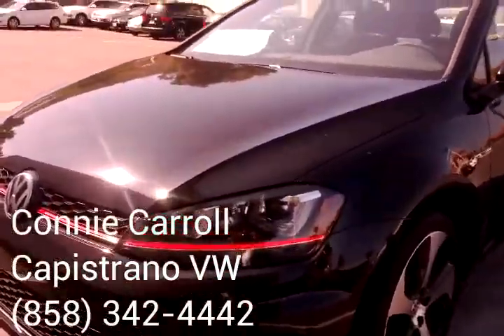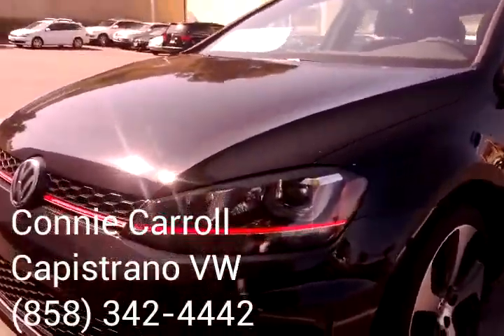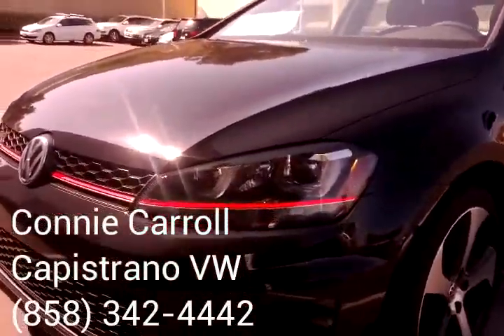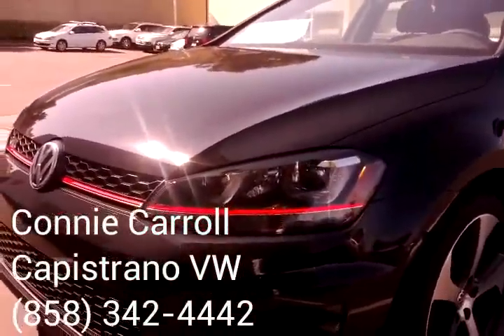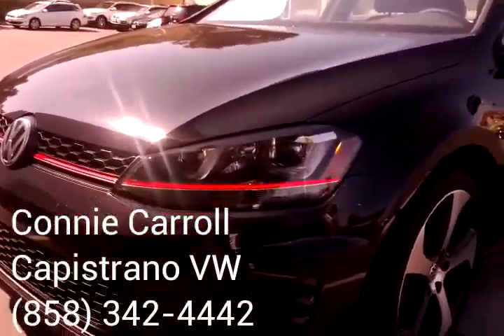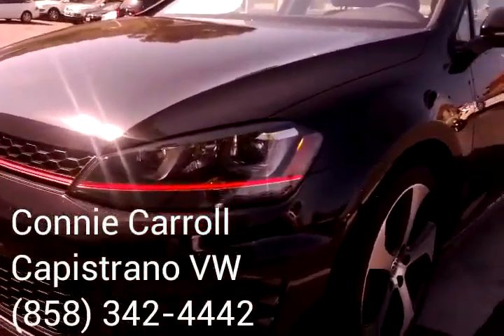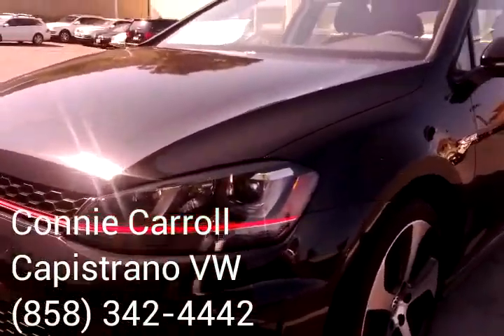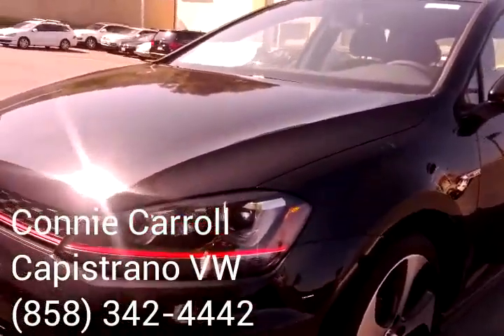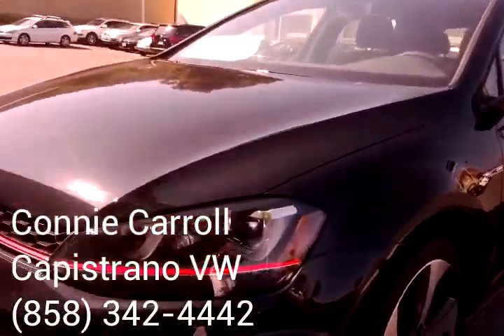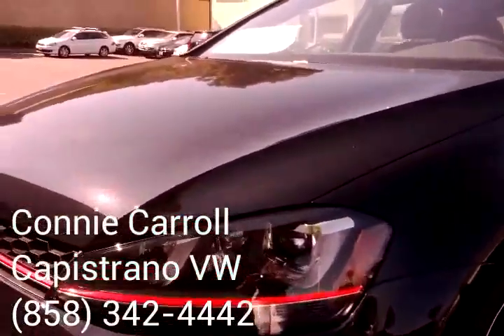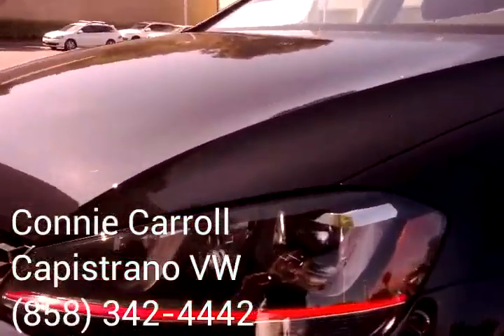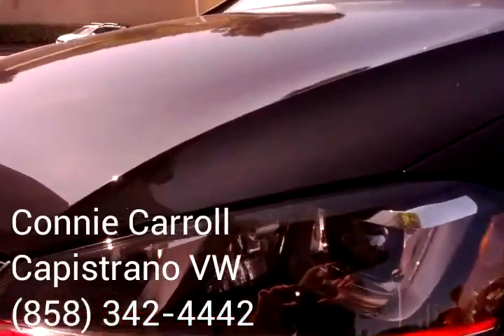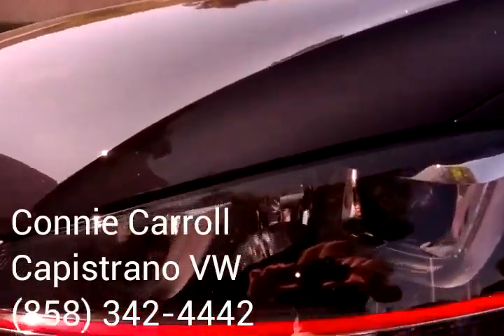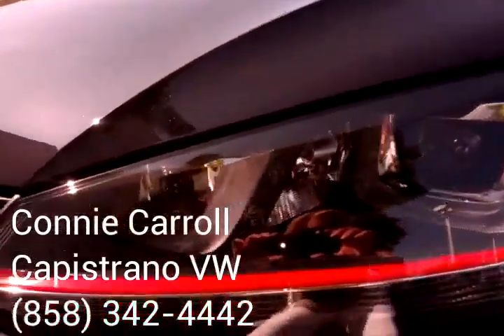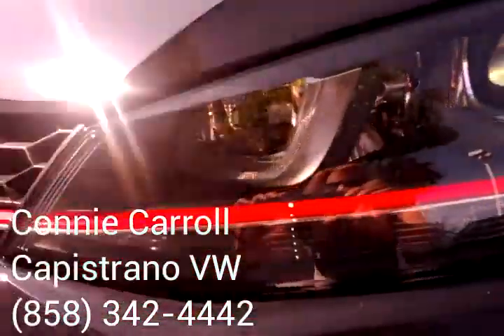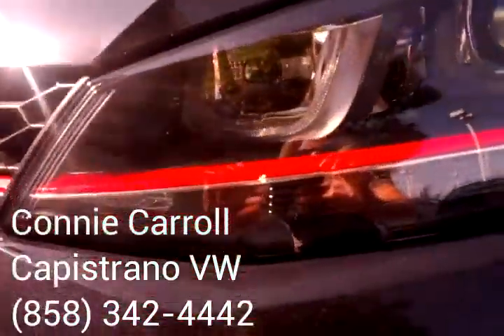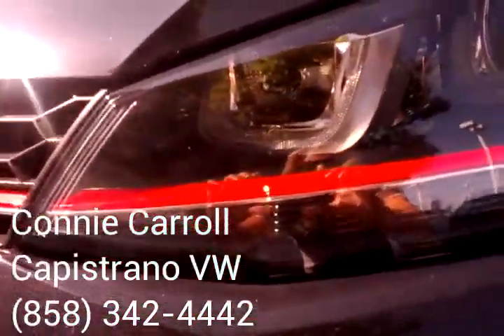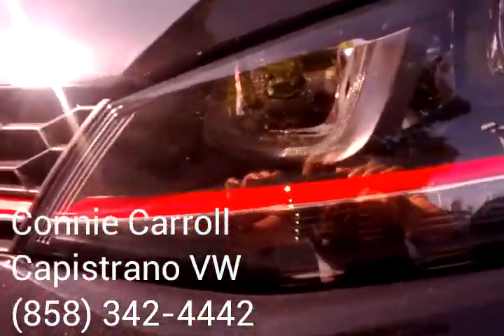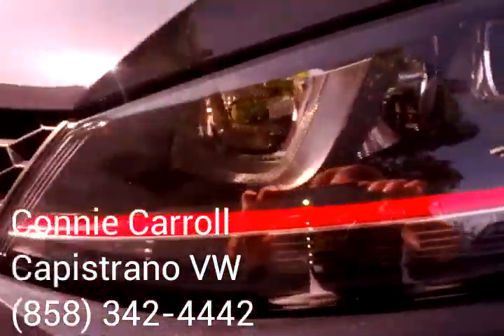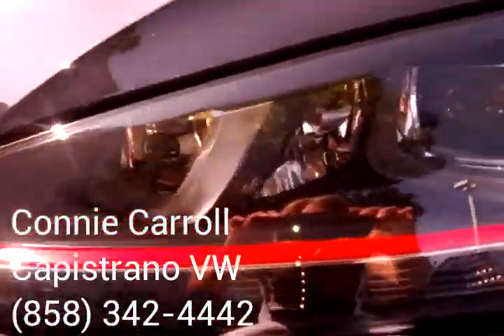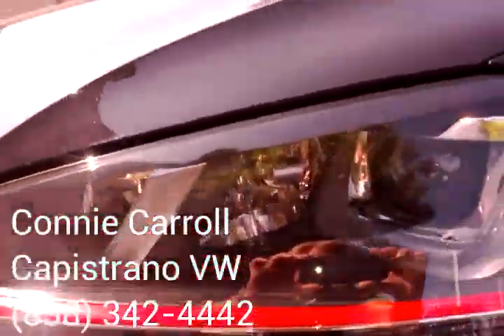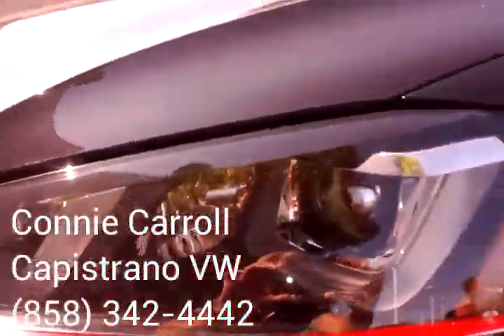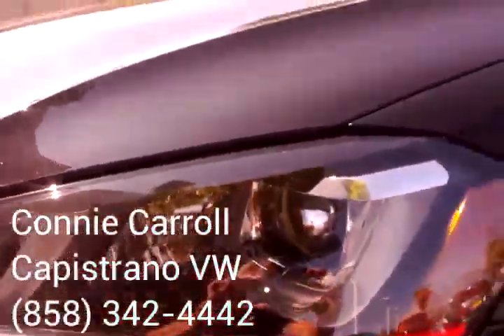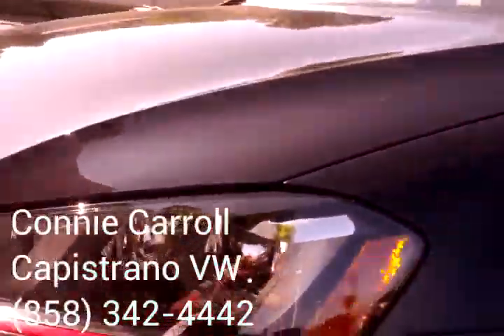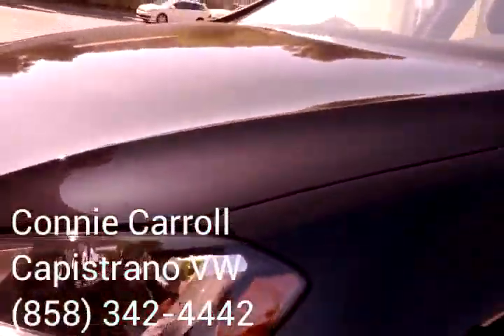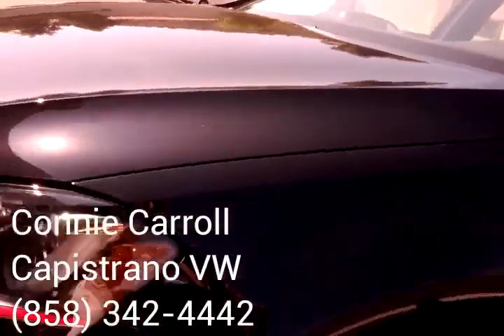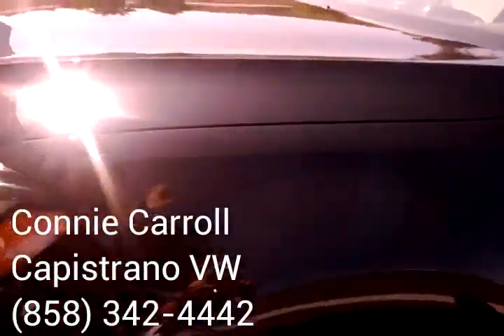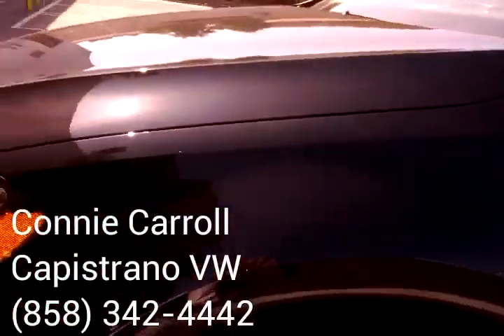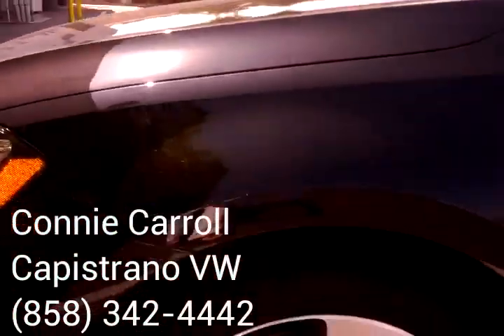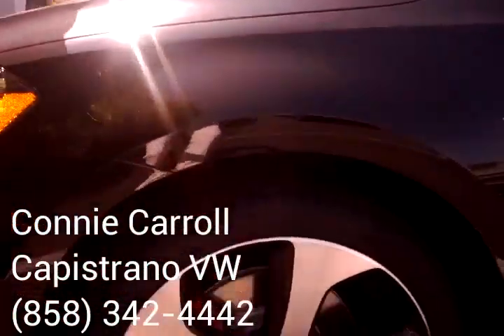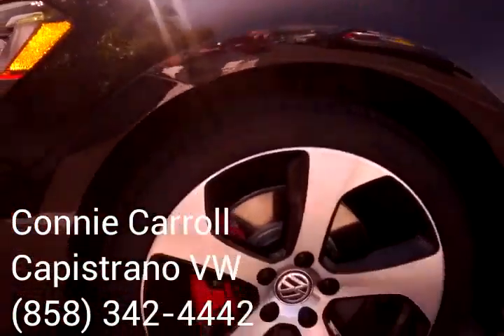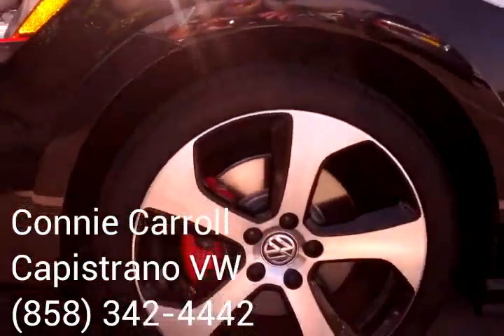The headlights give you an idea of the lighting package. A little close-up of that. It's going to be hard to tell in the daytime even if I put the lights on. And the wheels on the car.